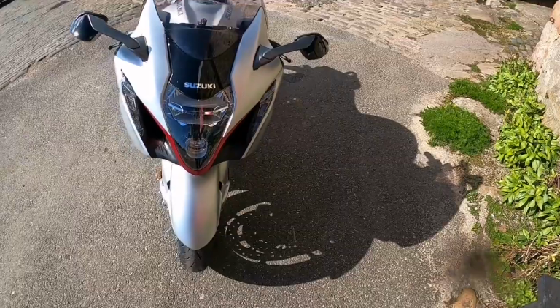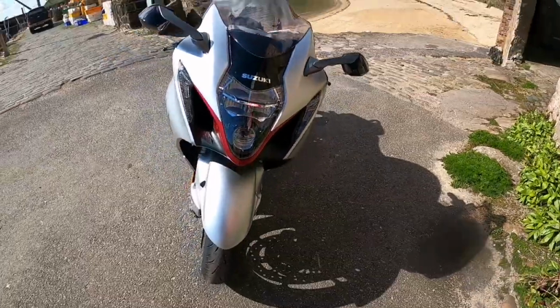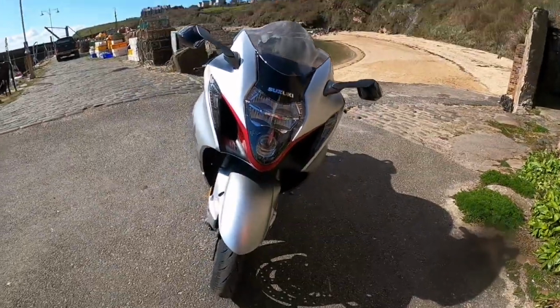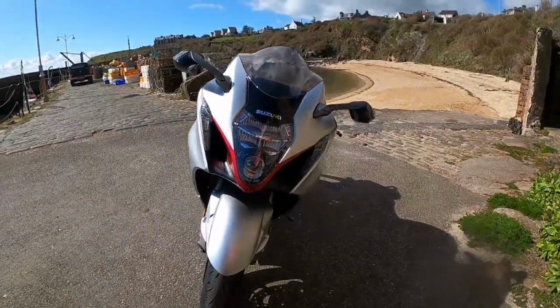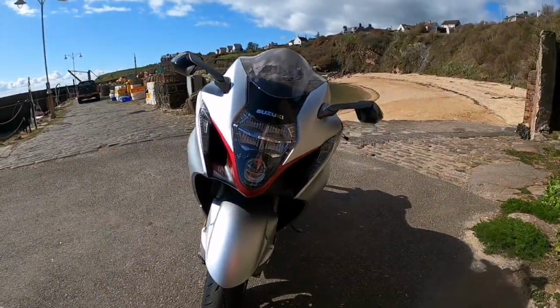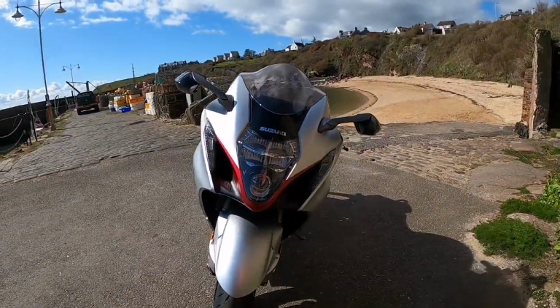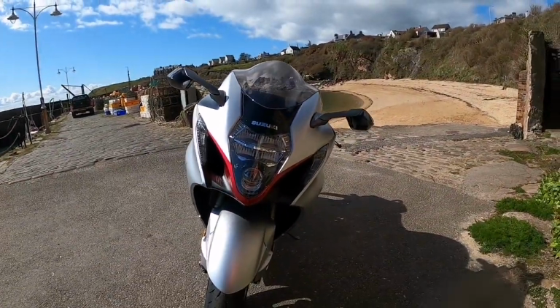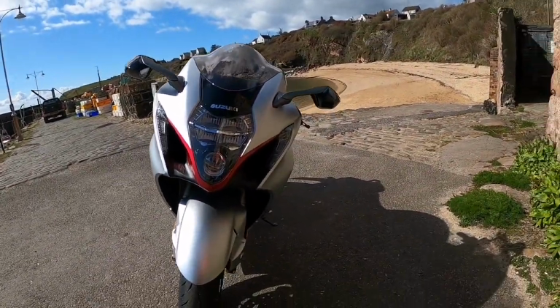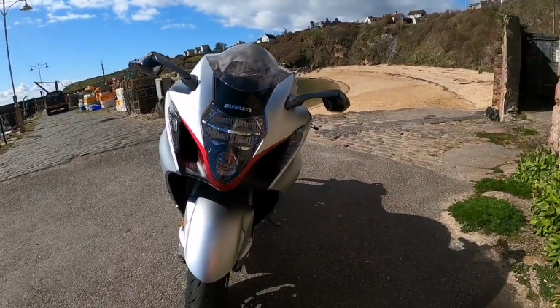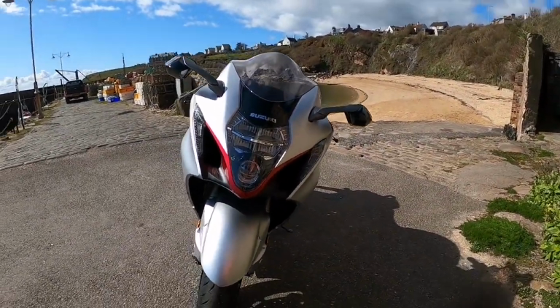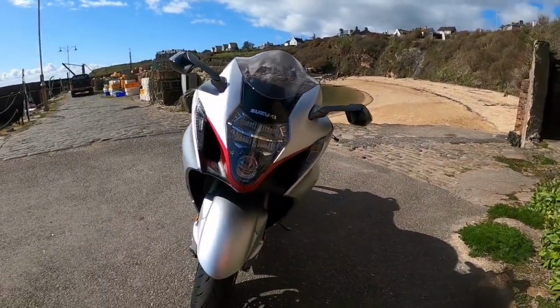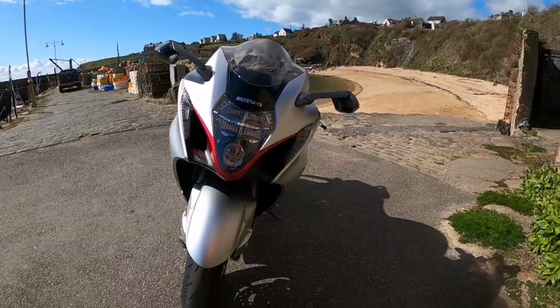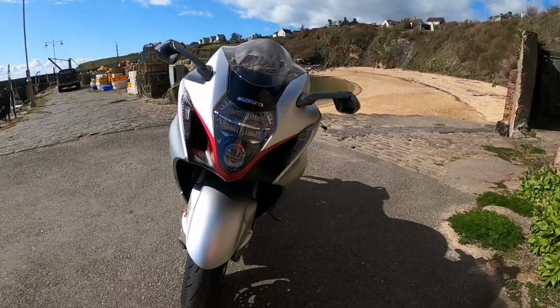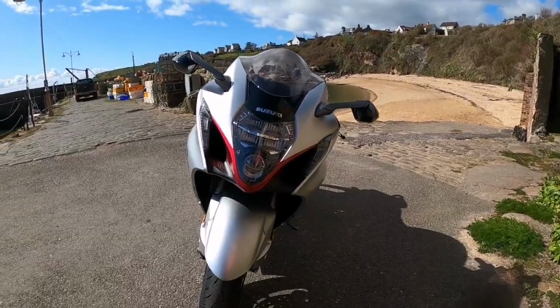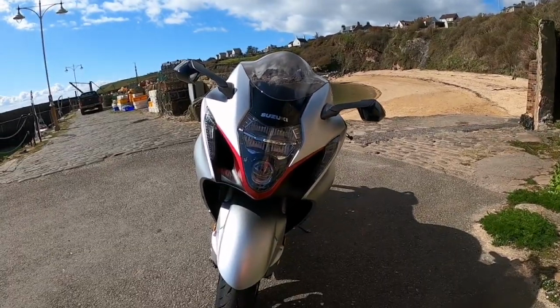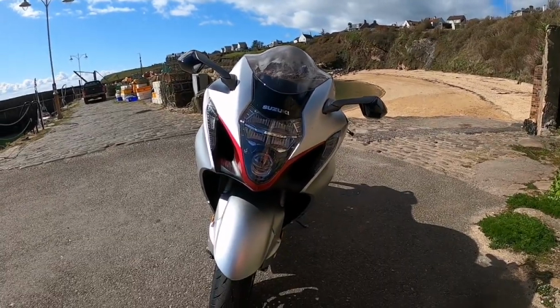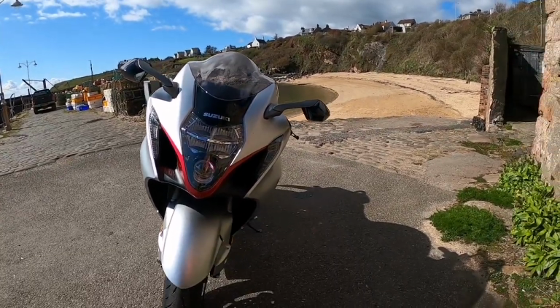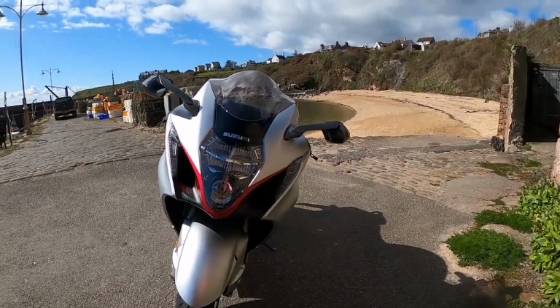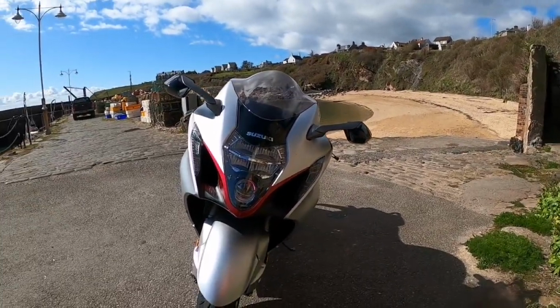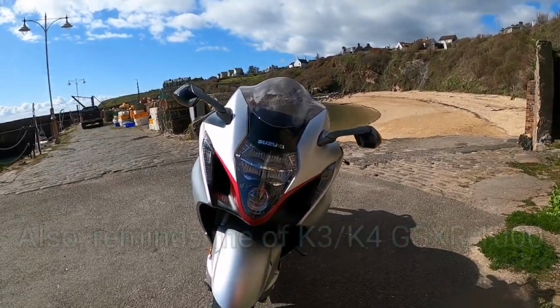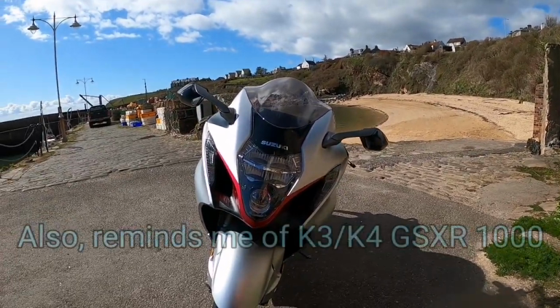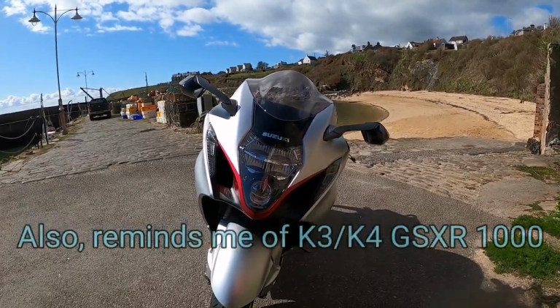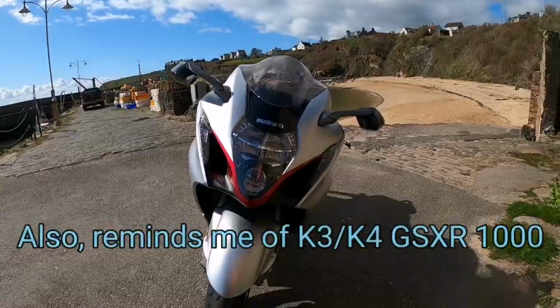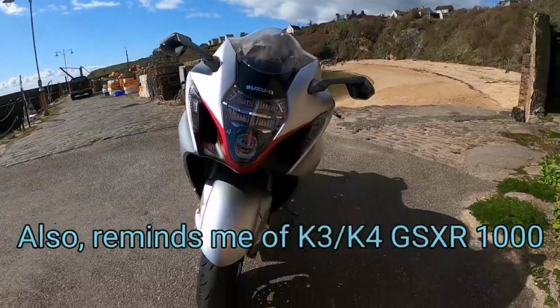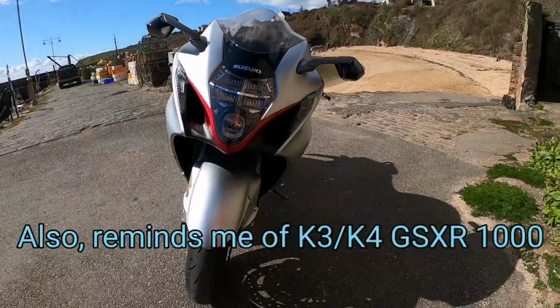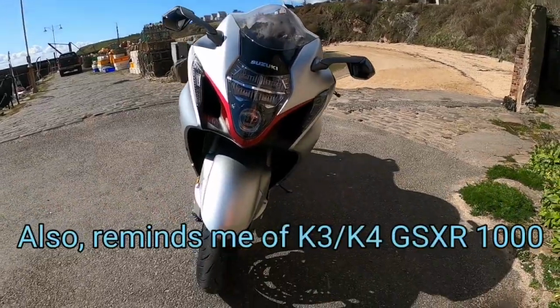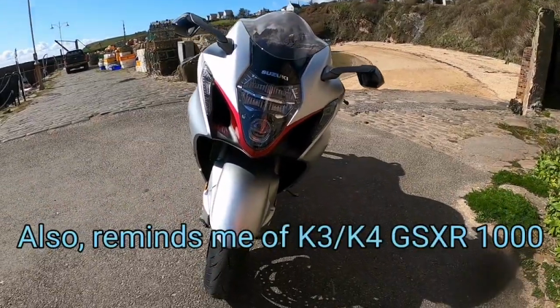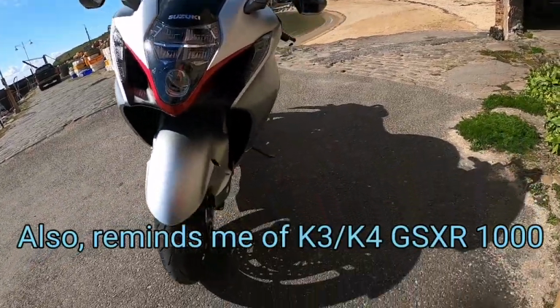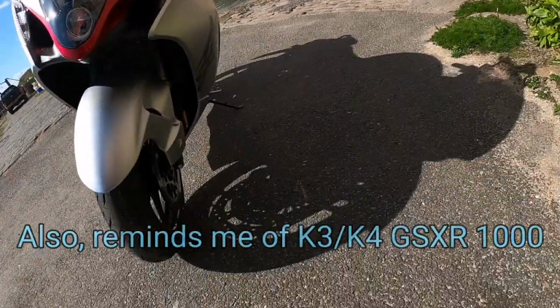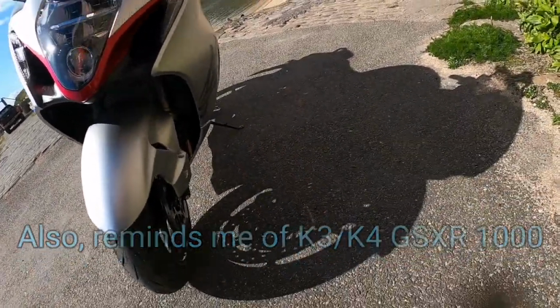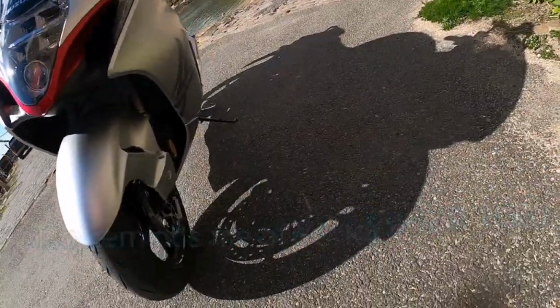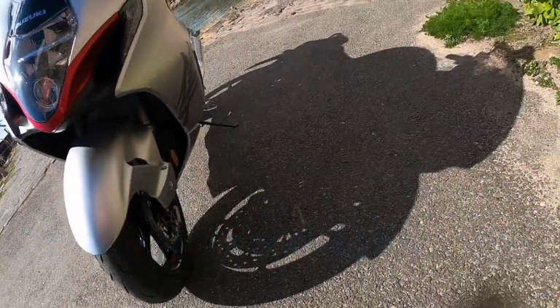I dare say it's very much the same as the new GSX-S1000 will be, according to what I've seen on the teaser videos — due out the 26th of April. Nice big radiator. Oil cooler. I do like the silver colour — it really pops in the sunlight.